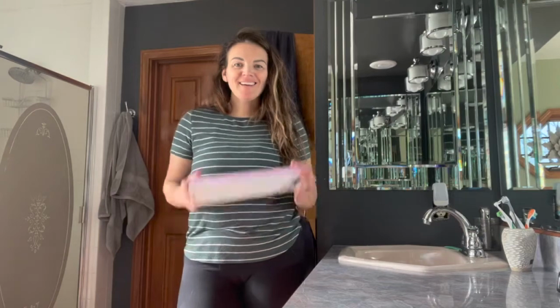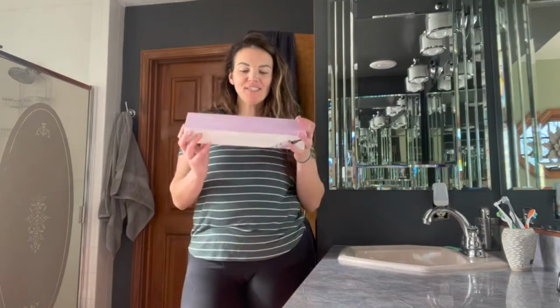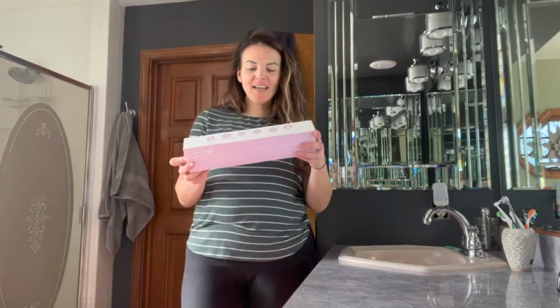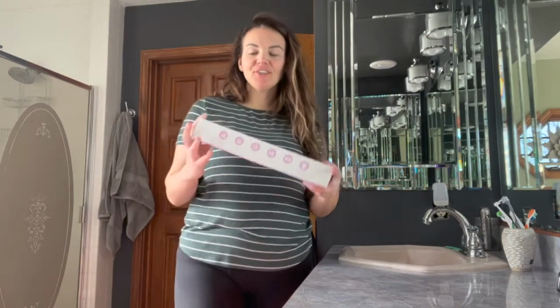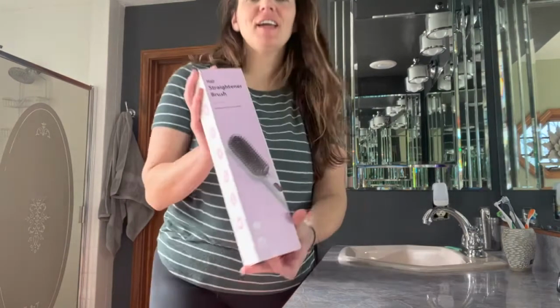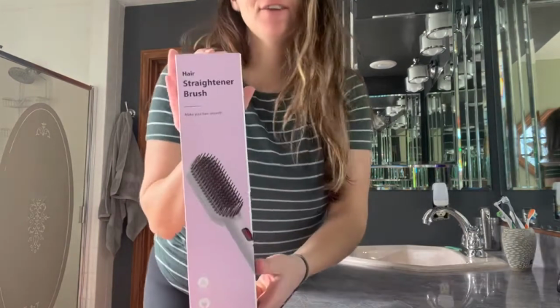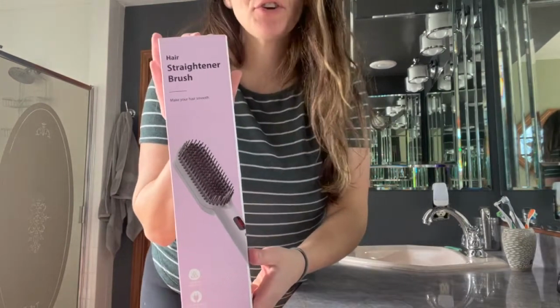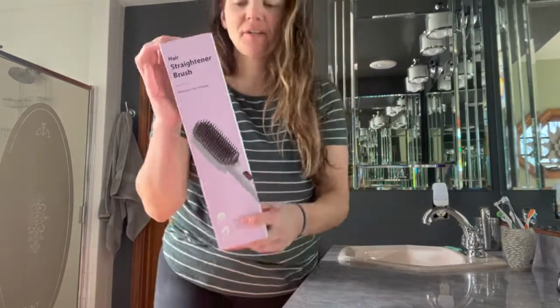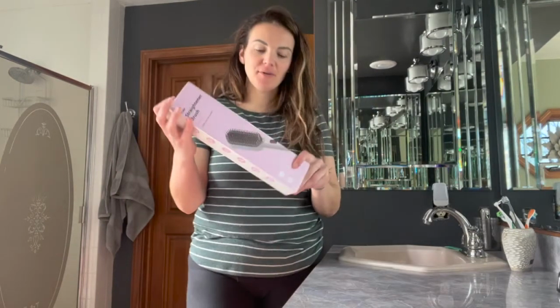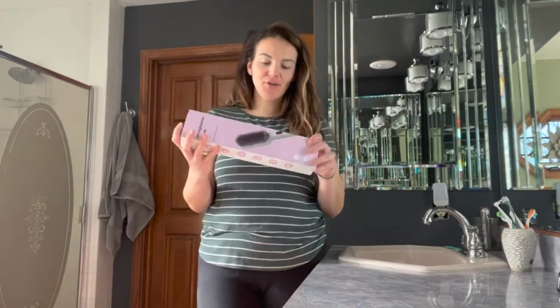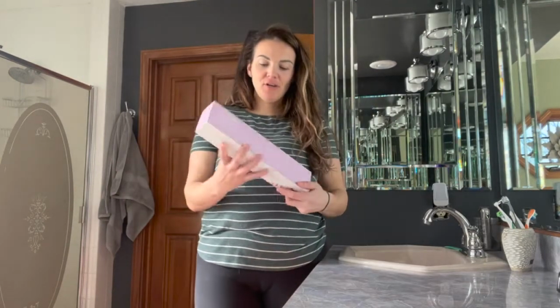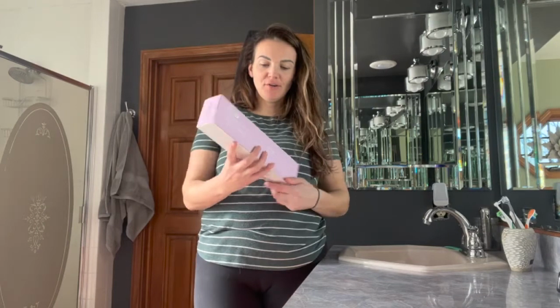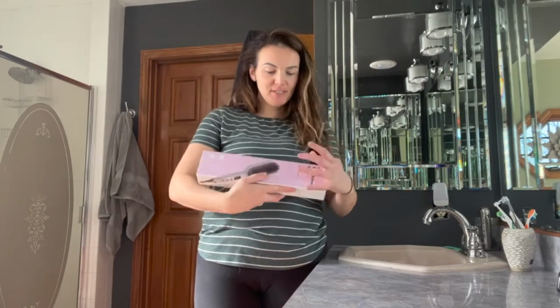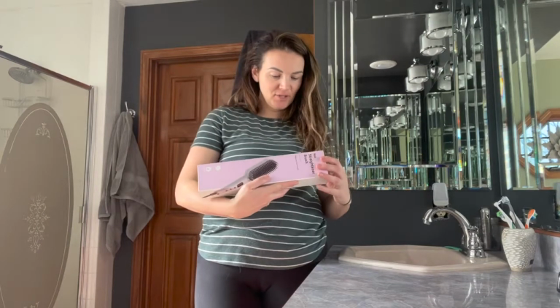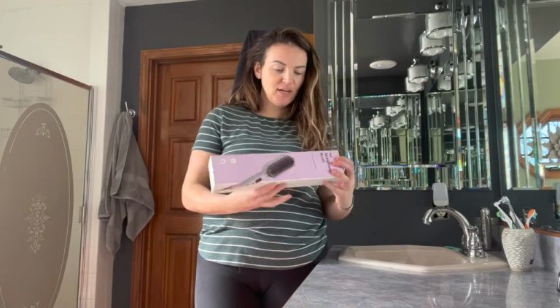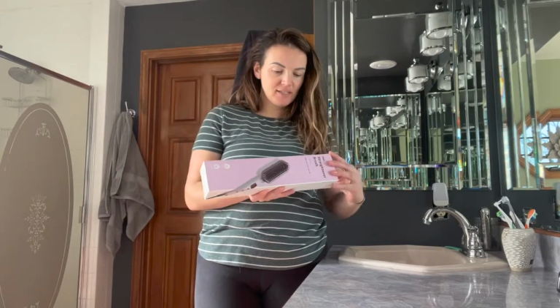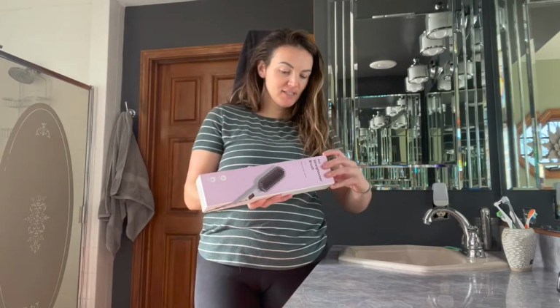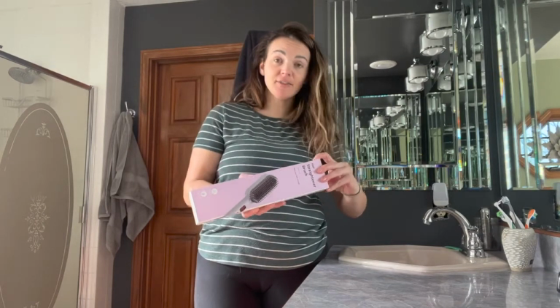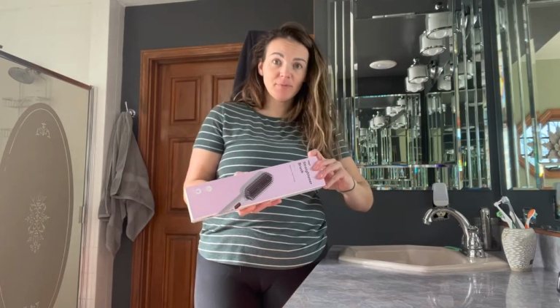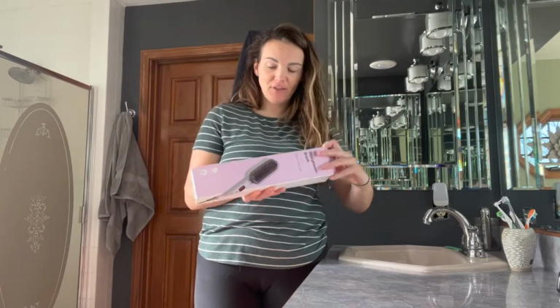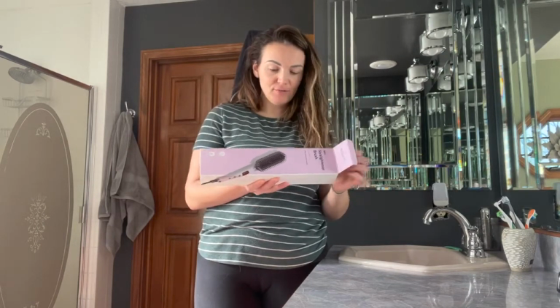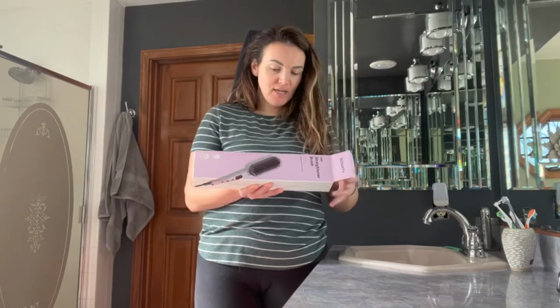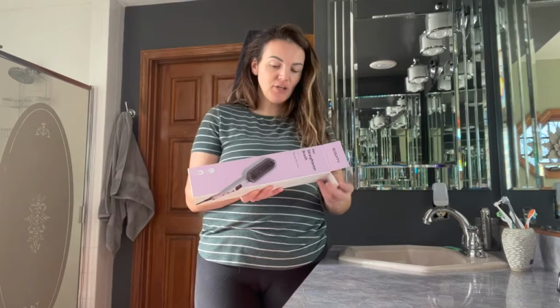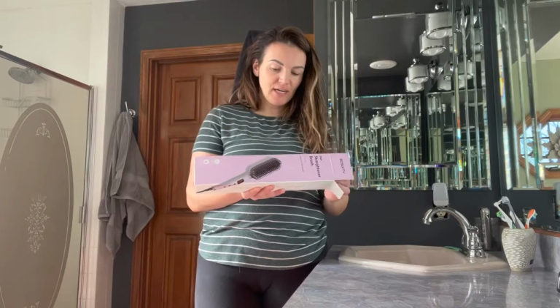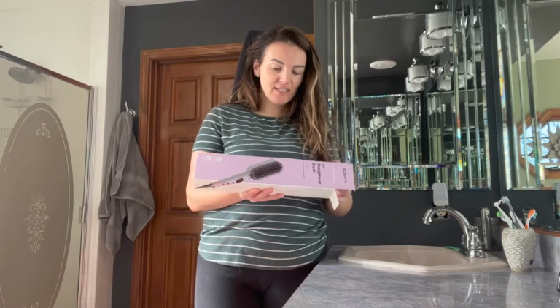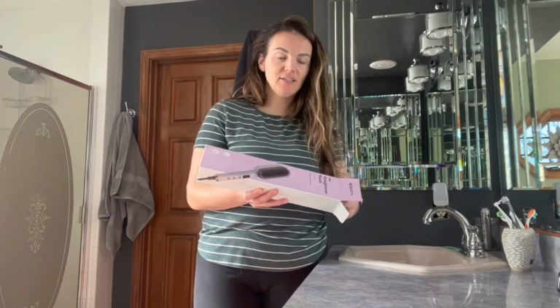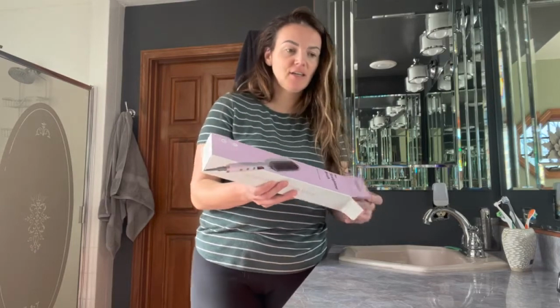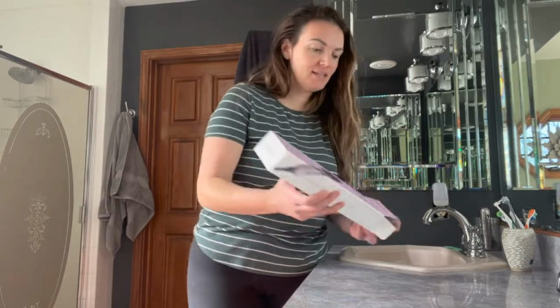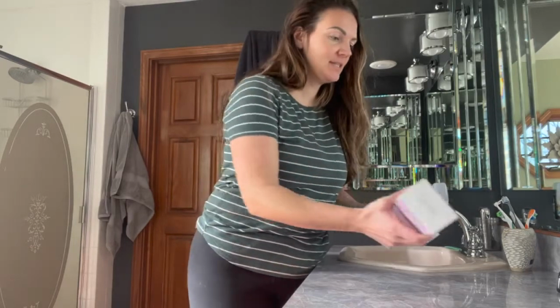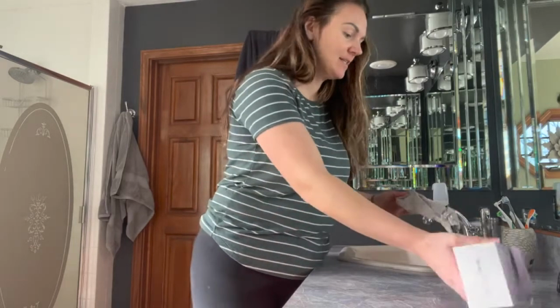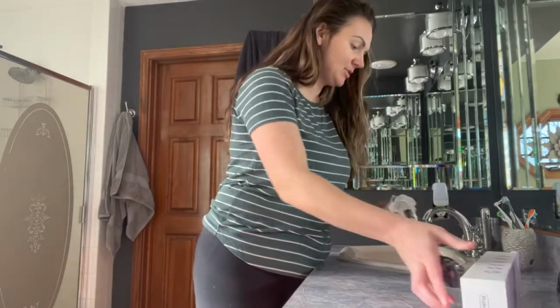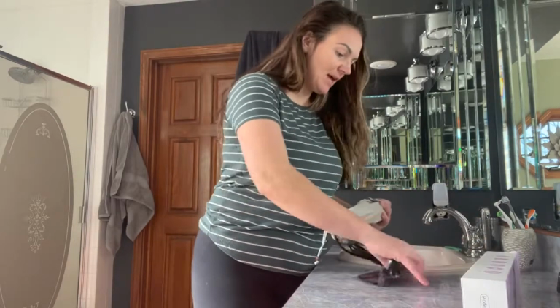Hey guys, so today I have this really great hair straightener brush that I want to show you. So this is going to be great. It's got six different temperature levels, it's going to use ionic technology, and heats up in 60 seconds or less.